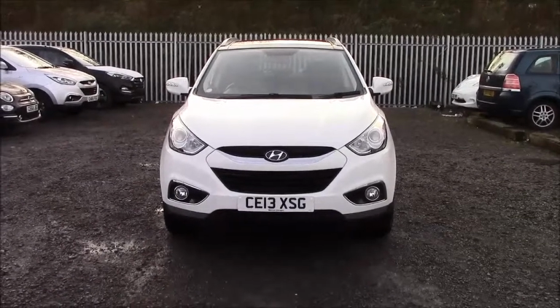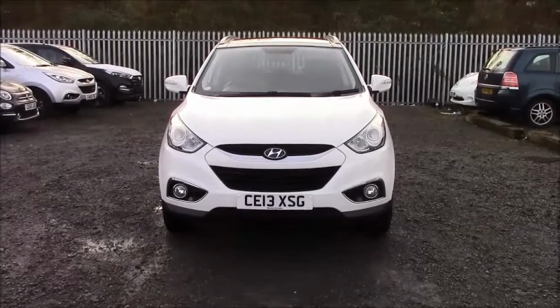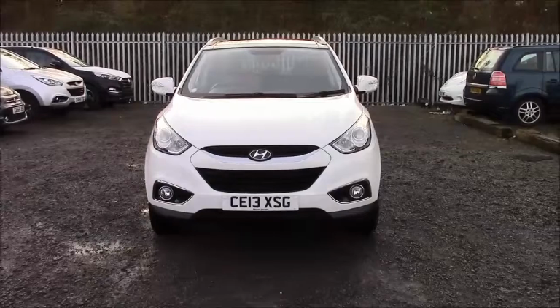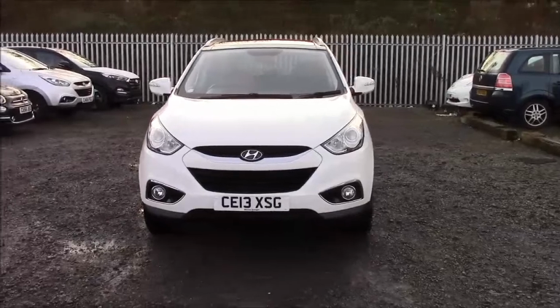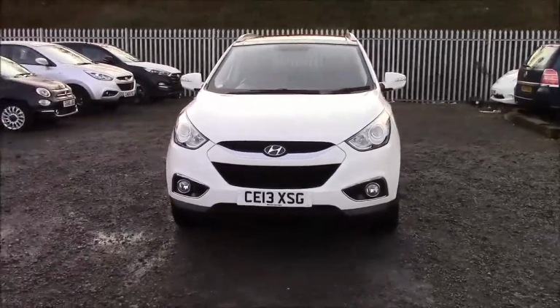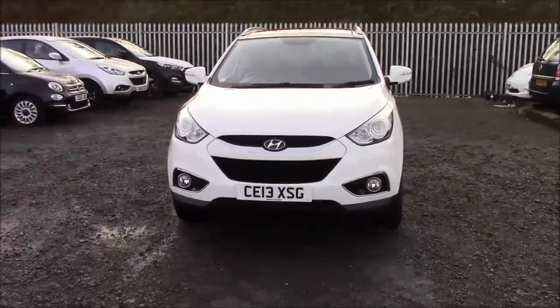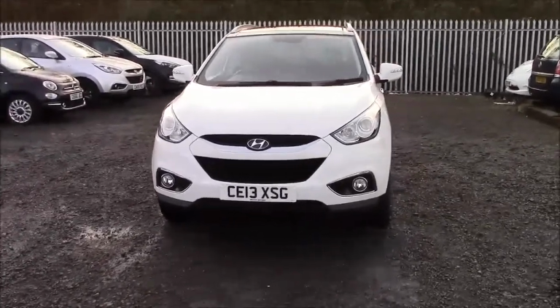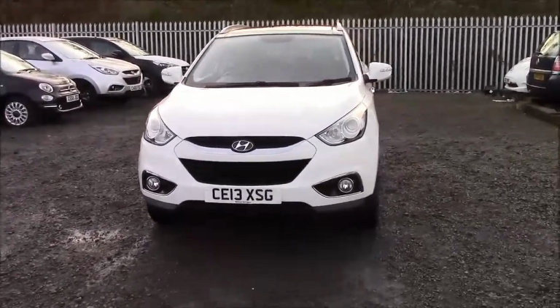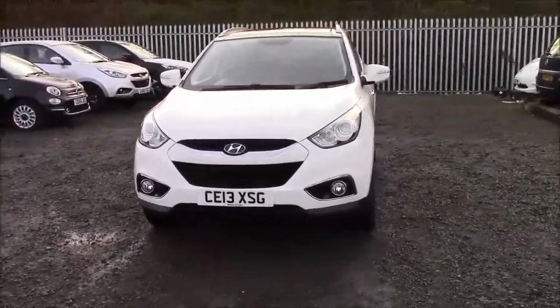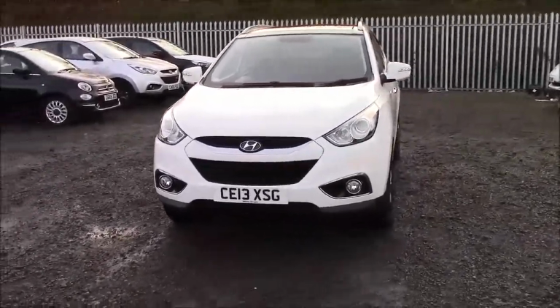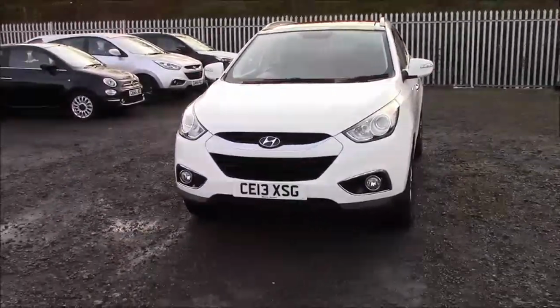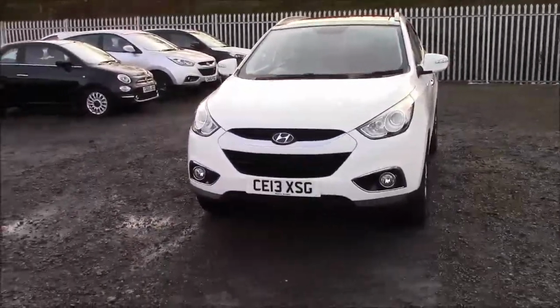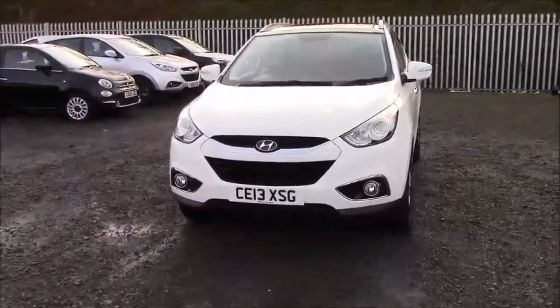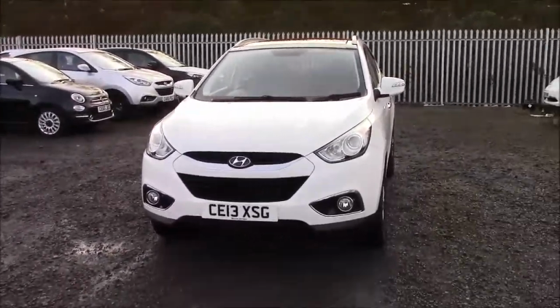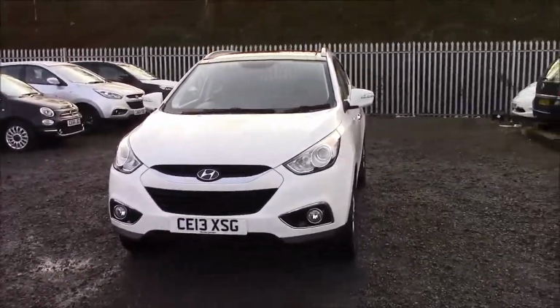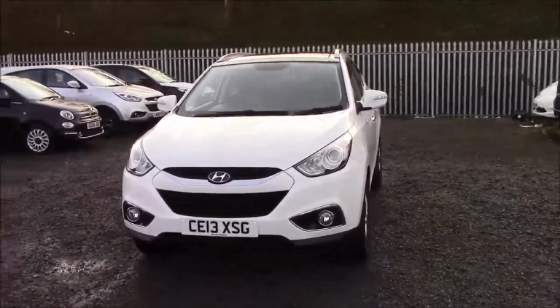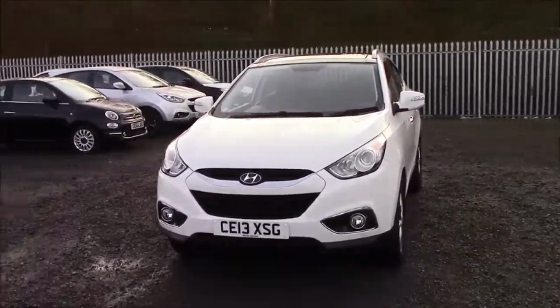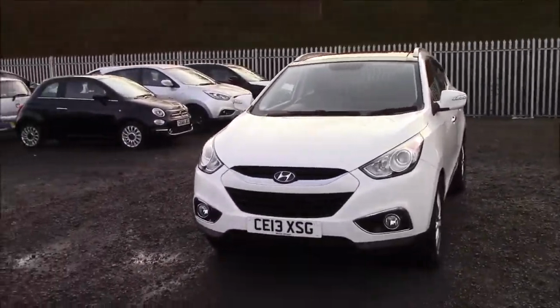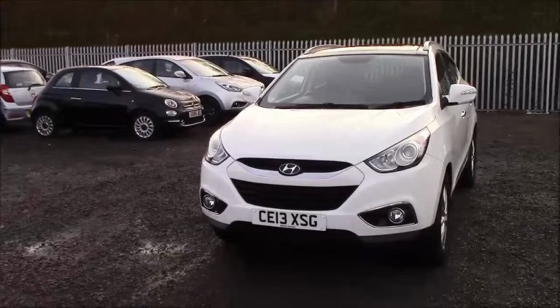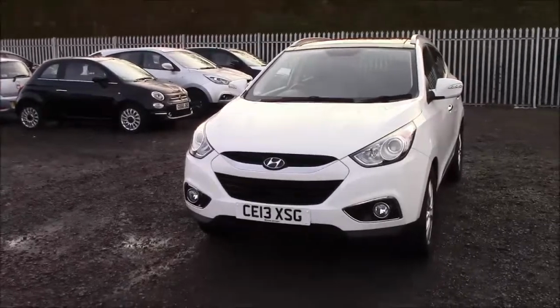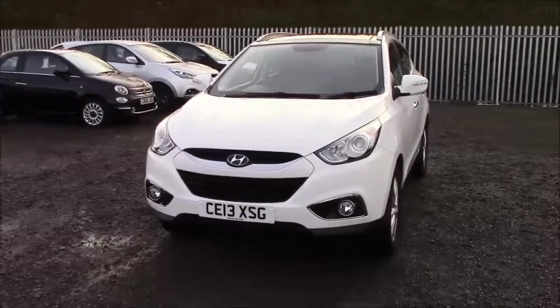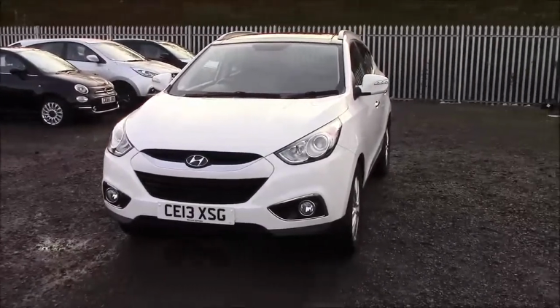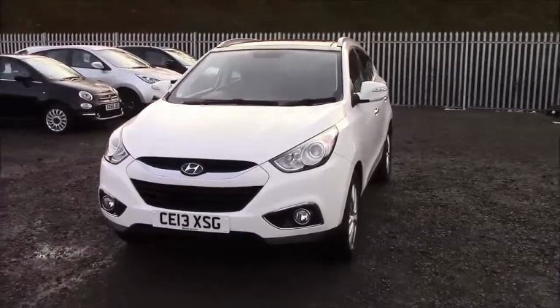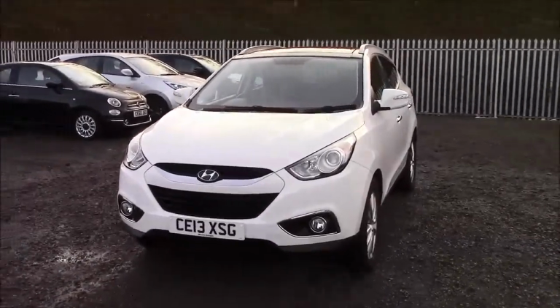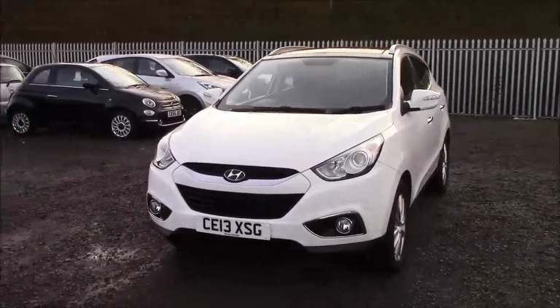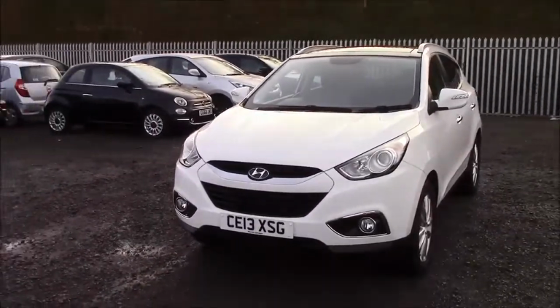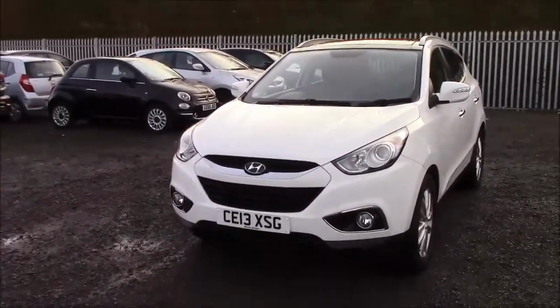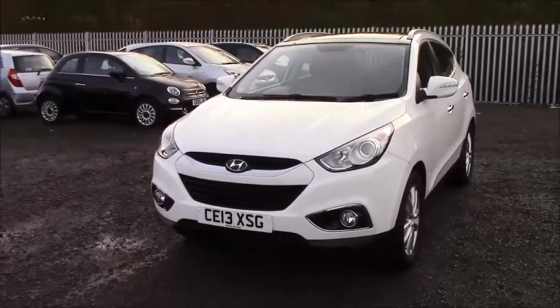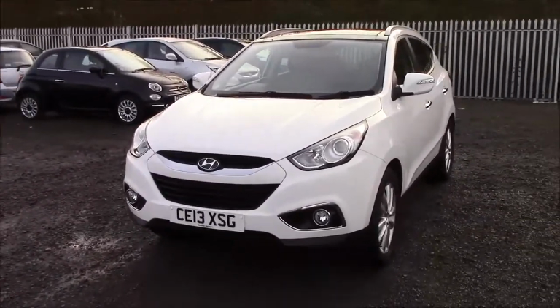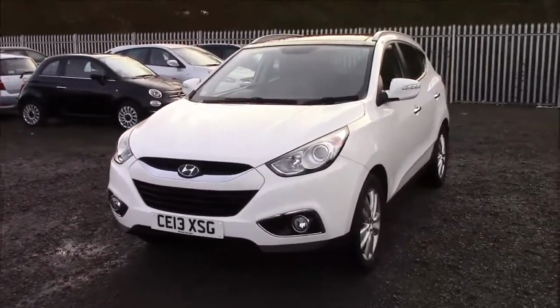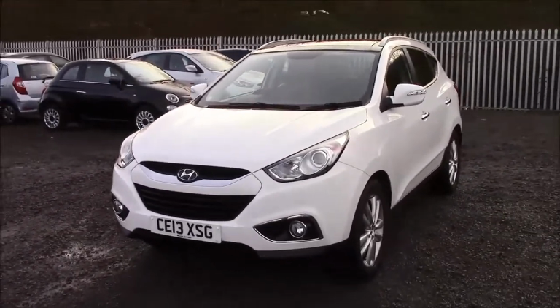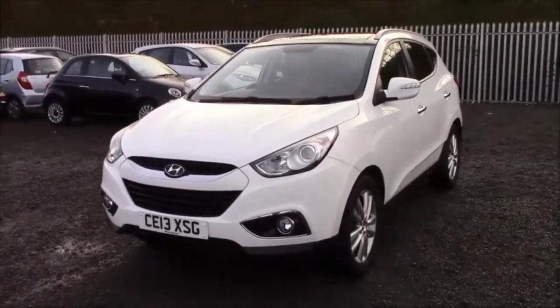Welcome to Wes's Garage on Penarth Road in Cardiff. Here today we have a Hyundai iX35, which is the premium 2 litre CRDI edition. This is the 4 wheel drive version.